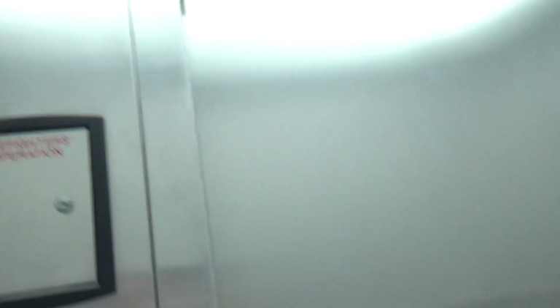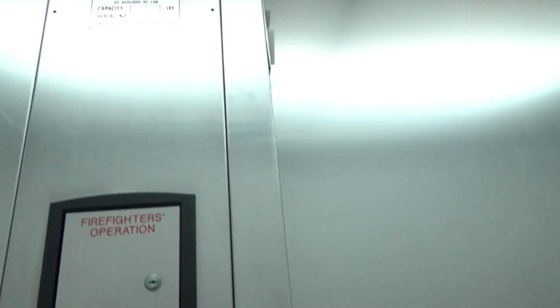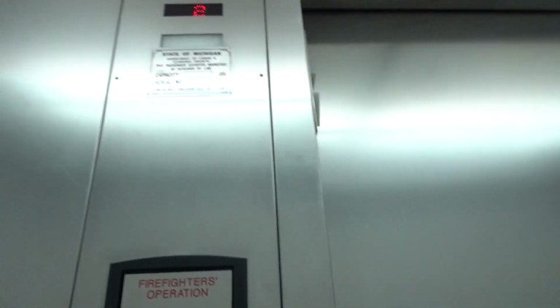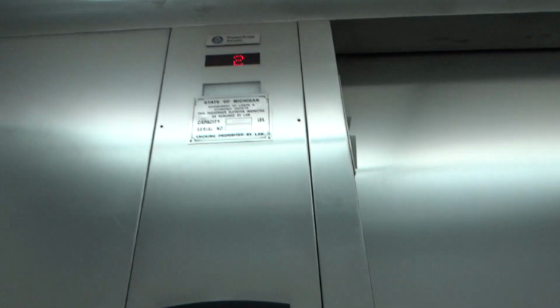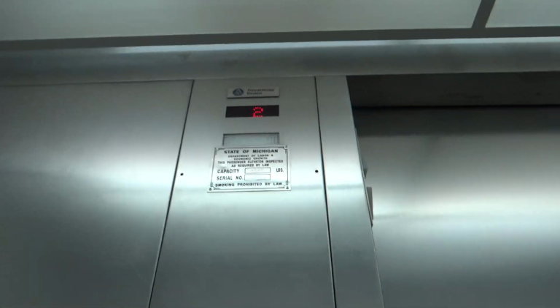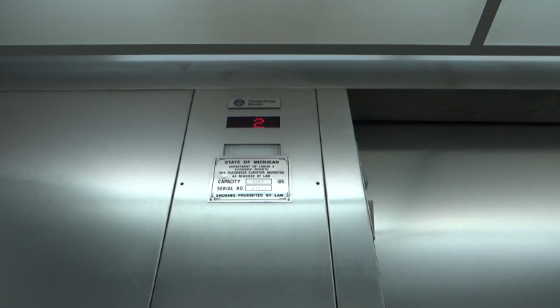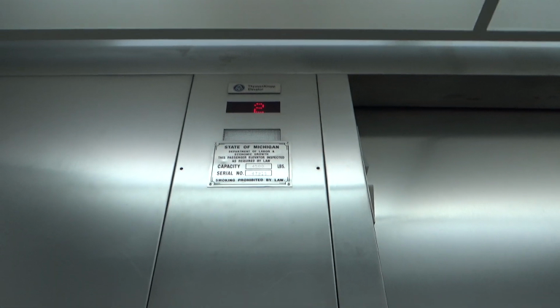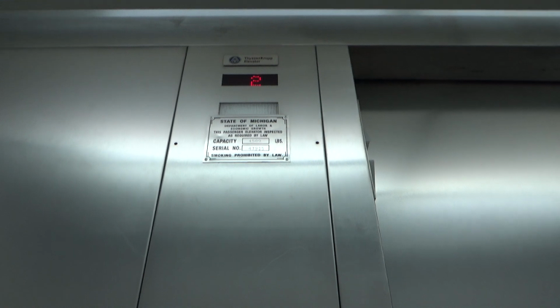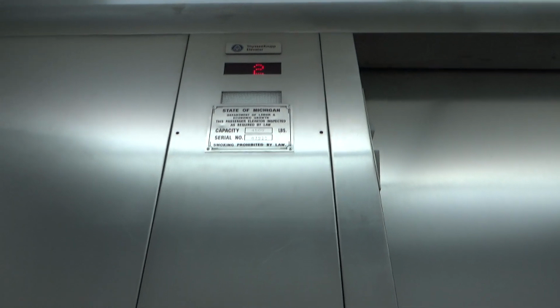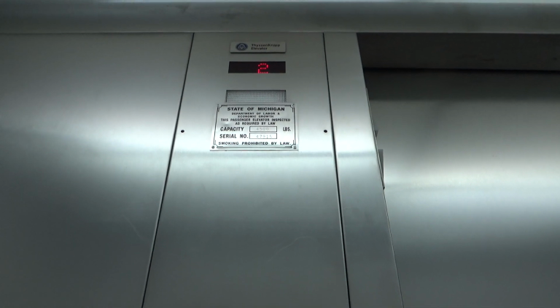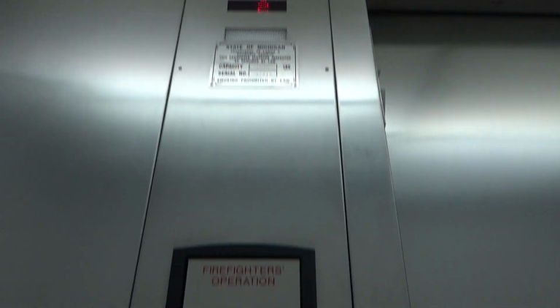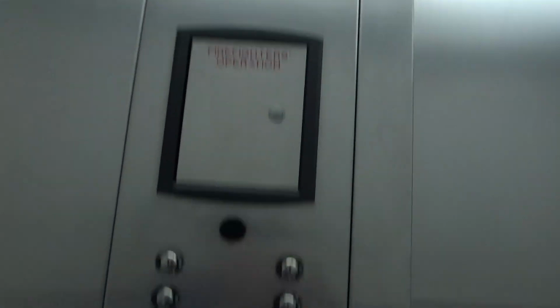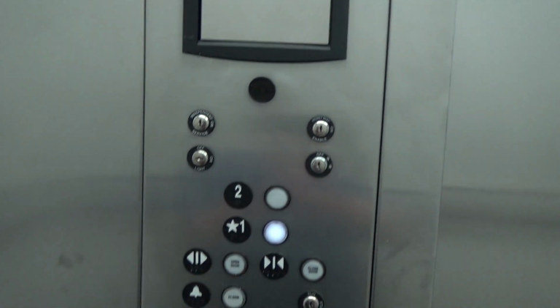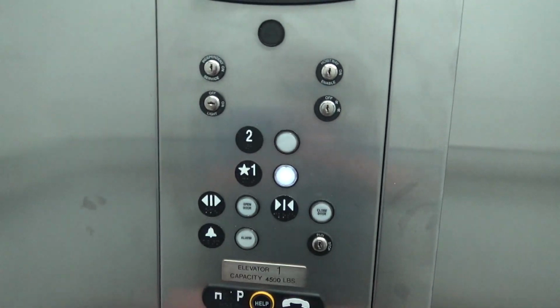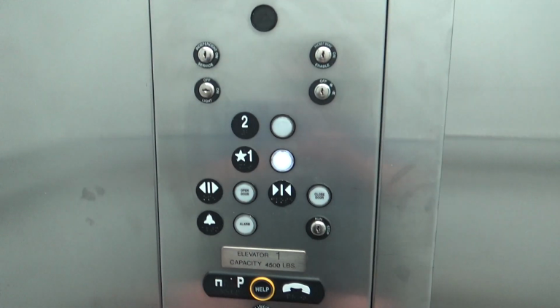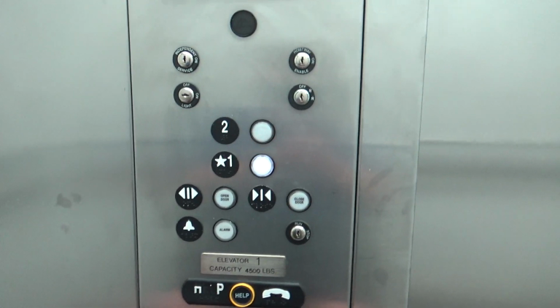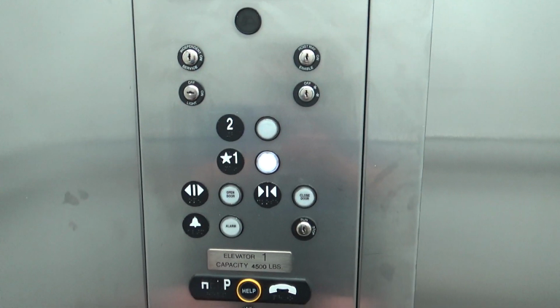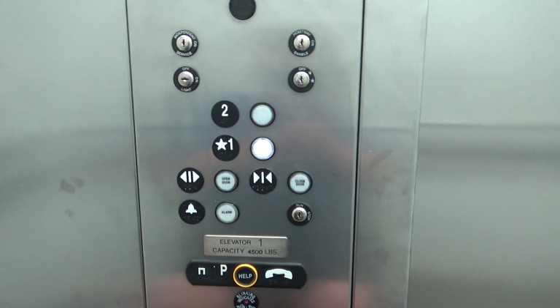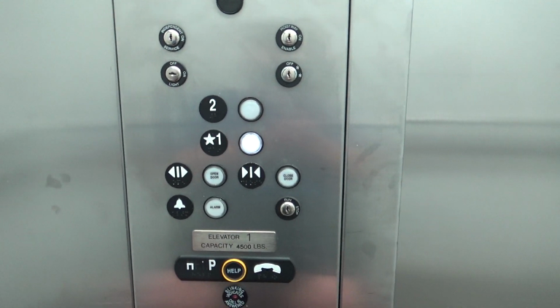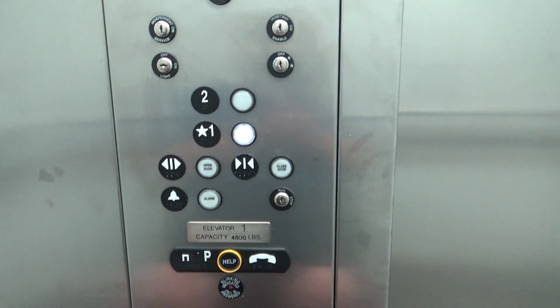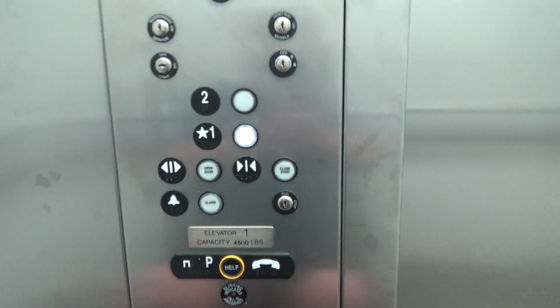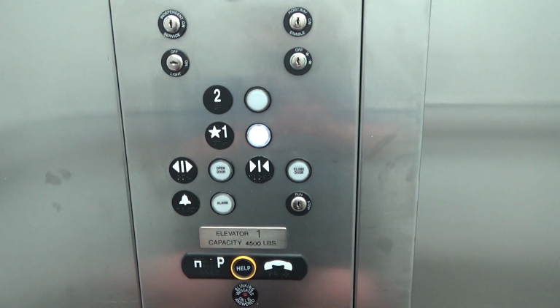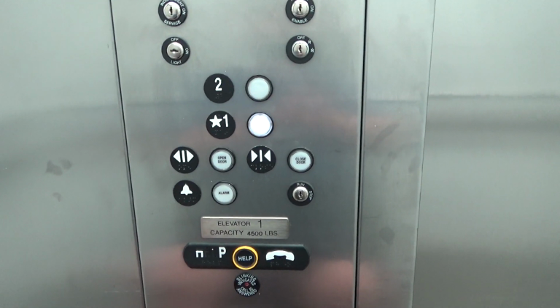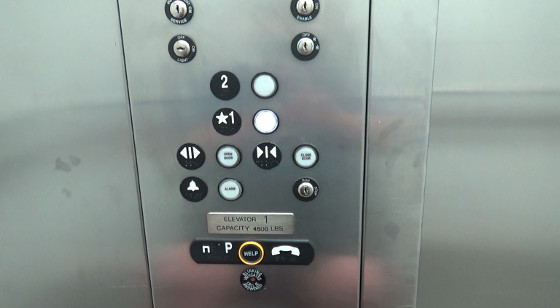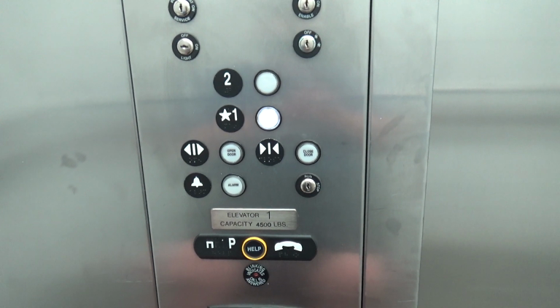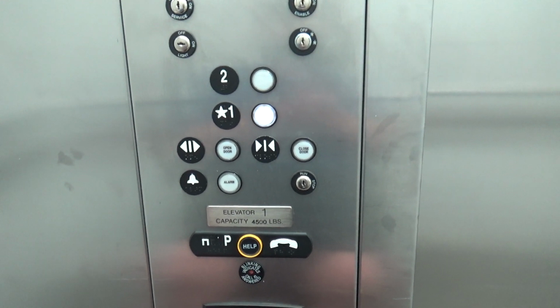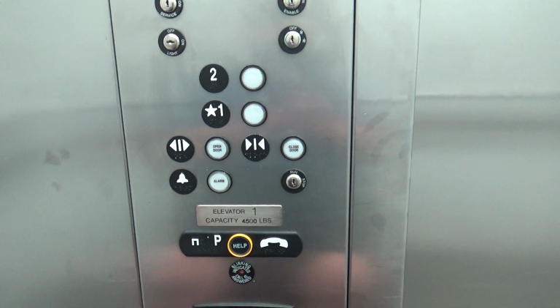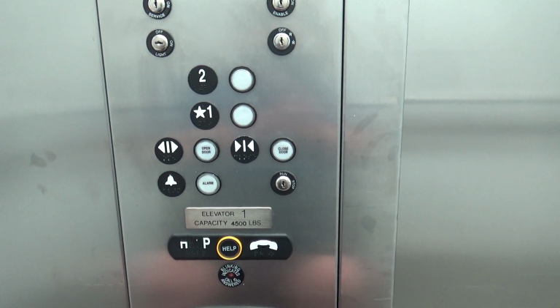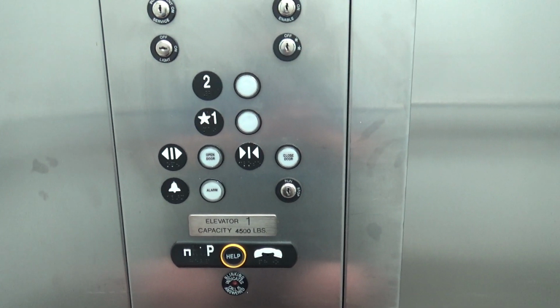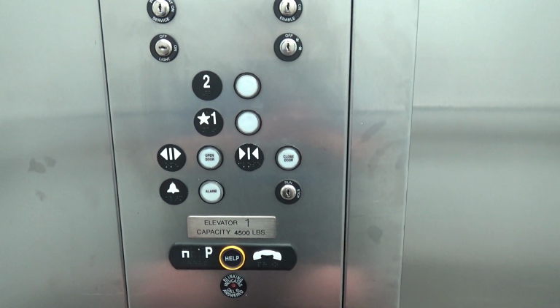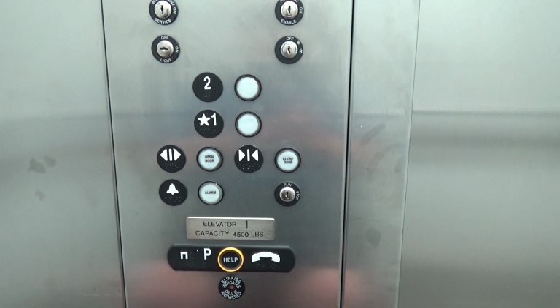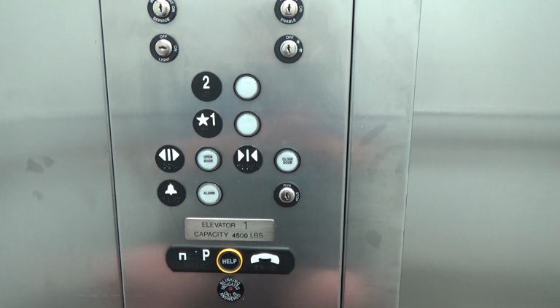Anyway, this is it here. Just a plate. New and traditional buttons. And here we have one.